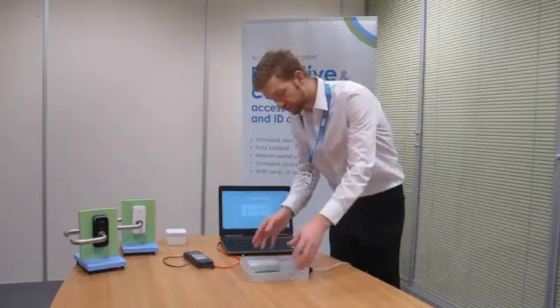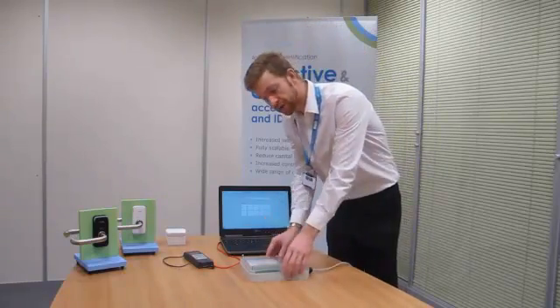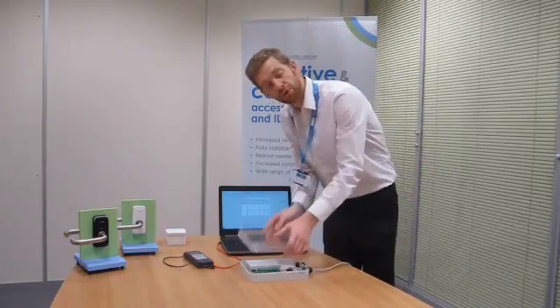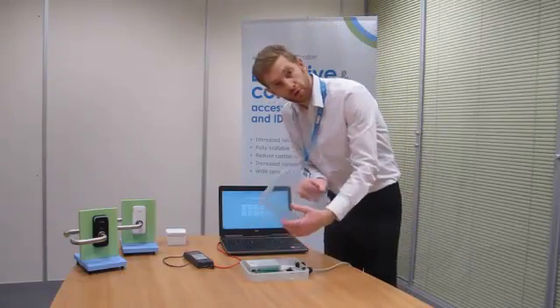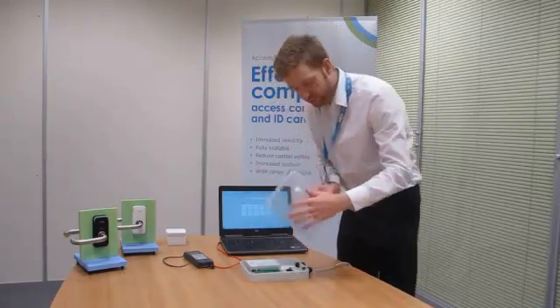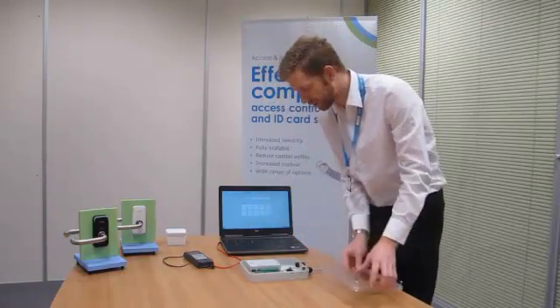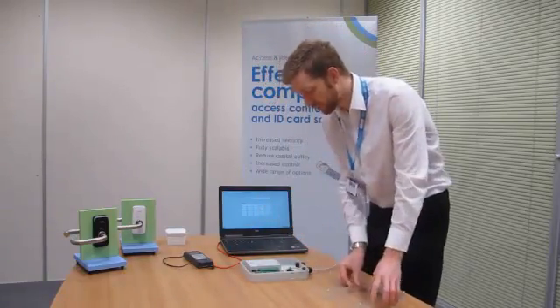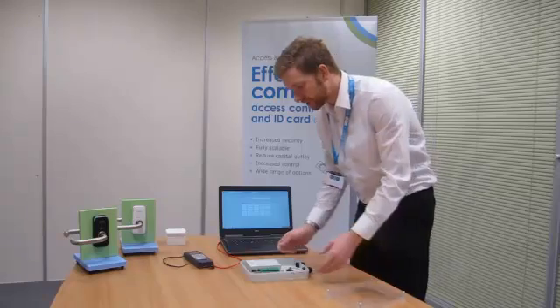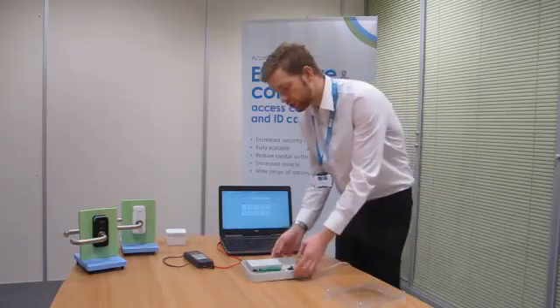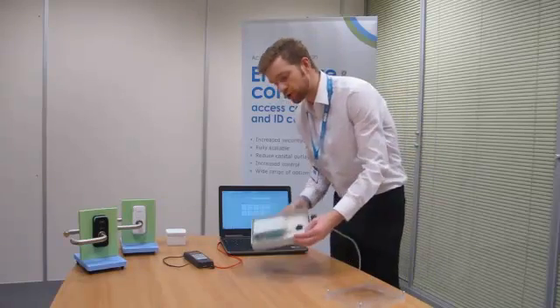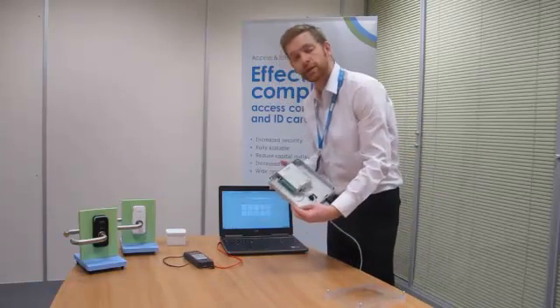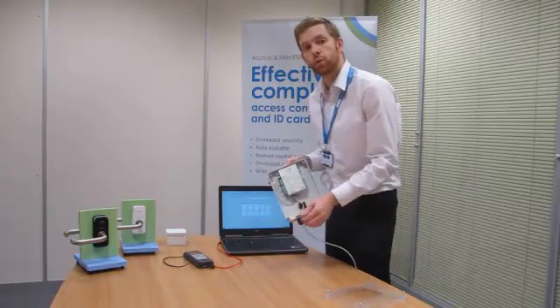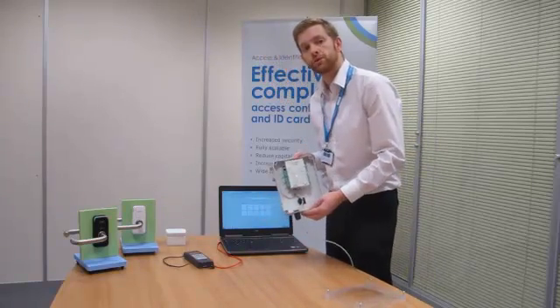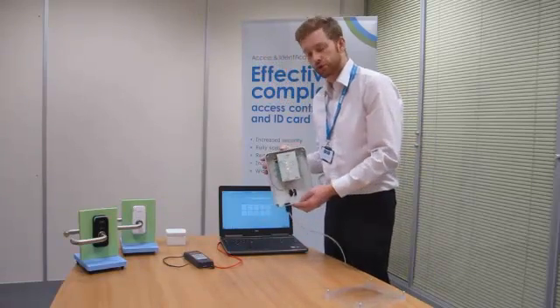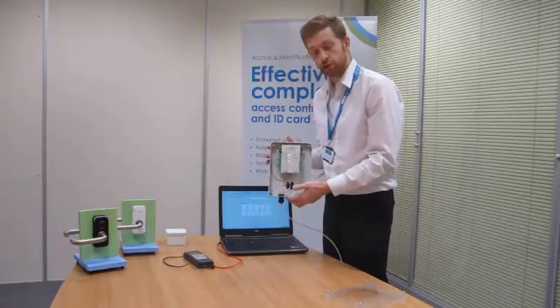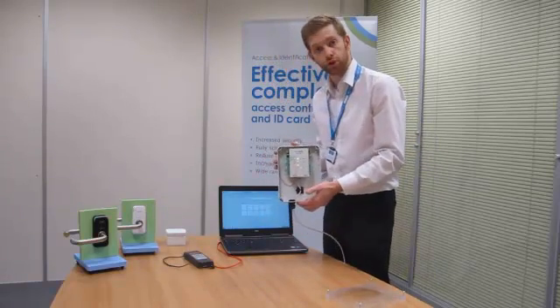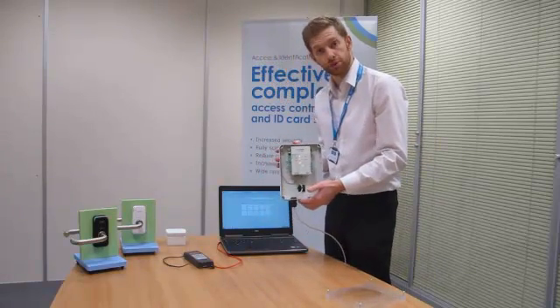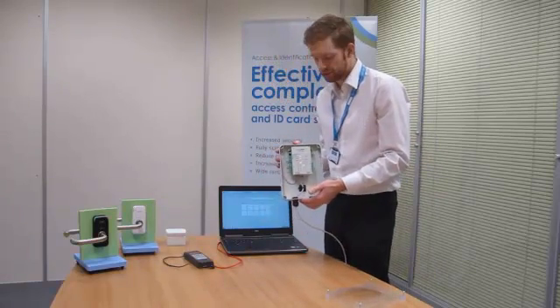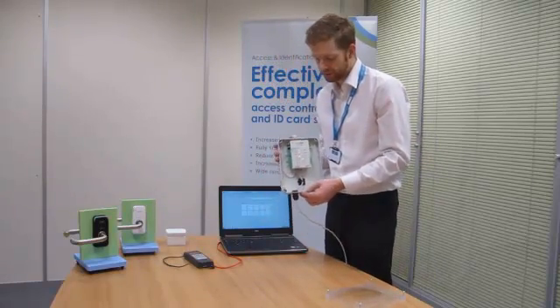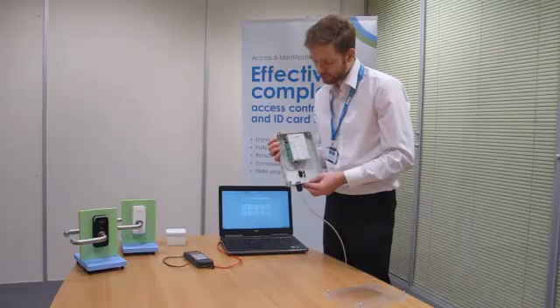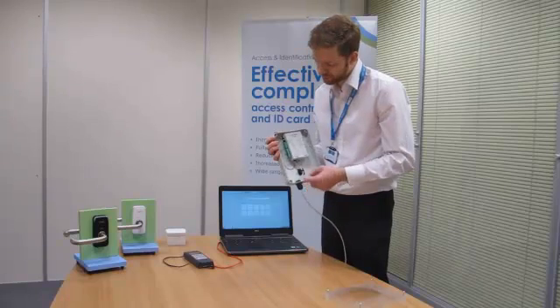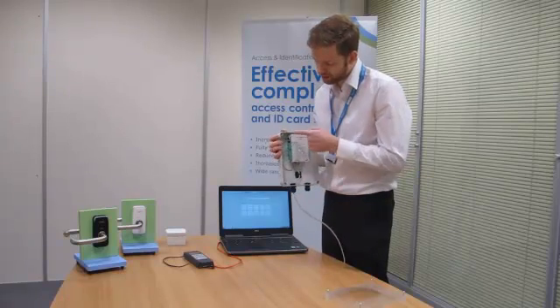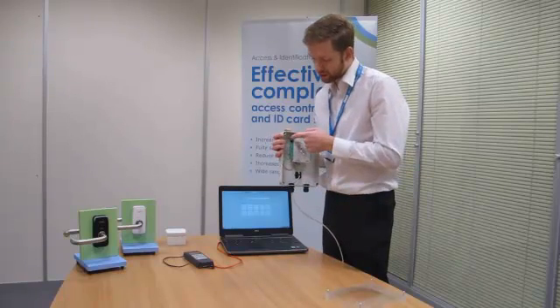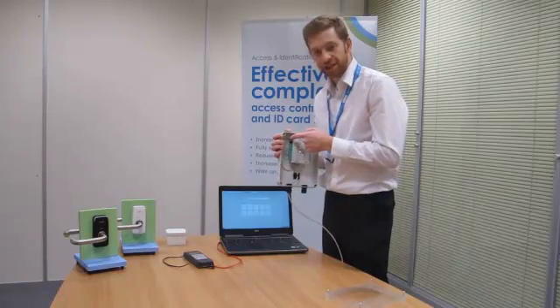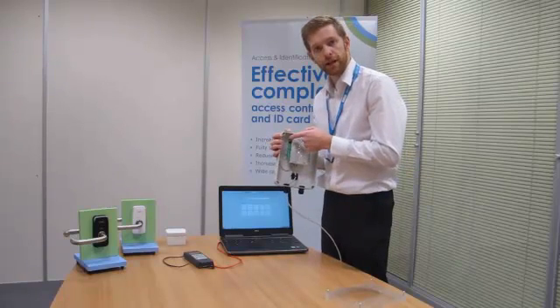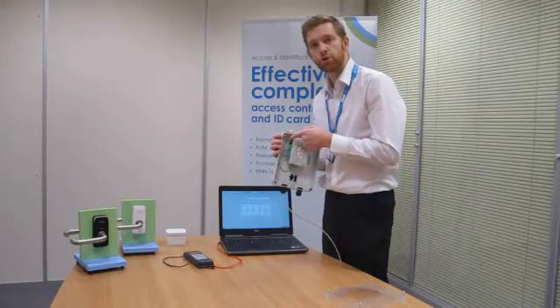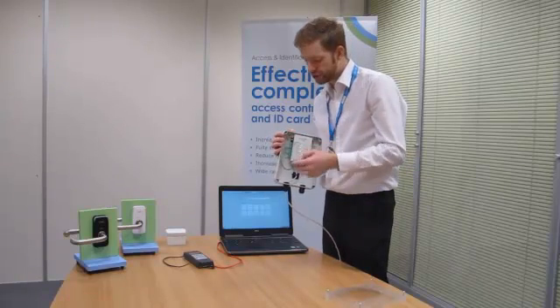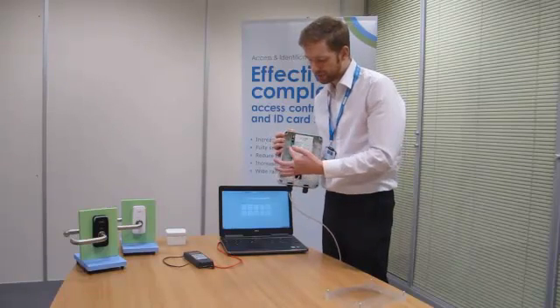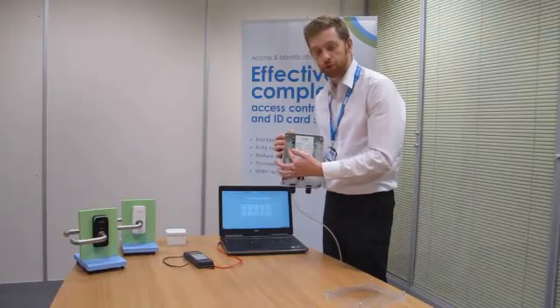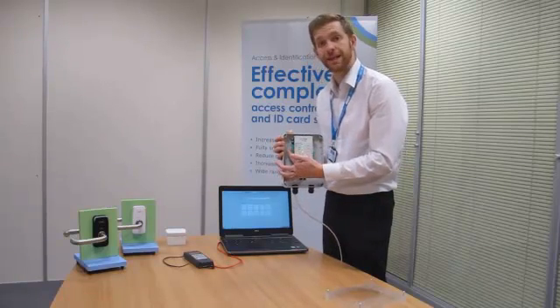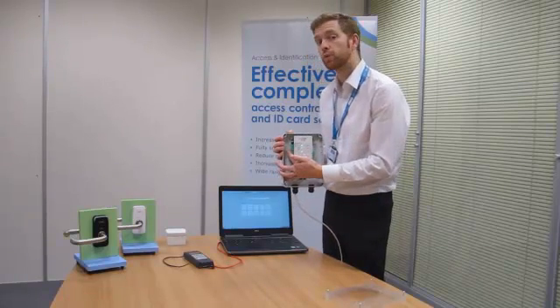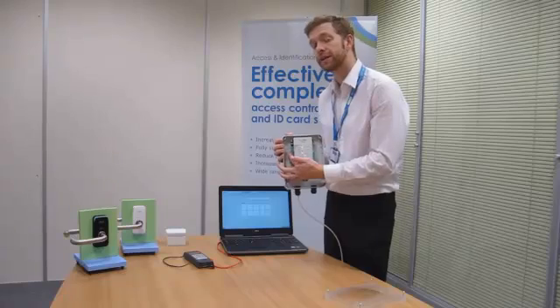First things first, remove the screws and take off the plug. Your controller is likely going to be wall mounted, so this is what you should see — something similar. Now, when you remove it as well, you'll see the tamper light come on, unless you have a tamper loop in like what we have here.